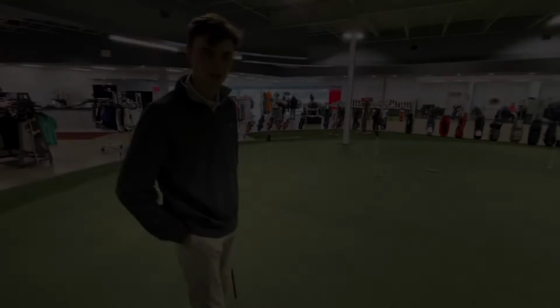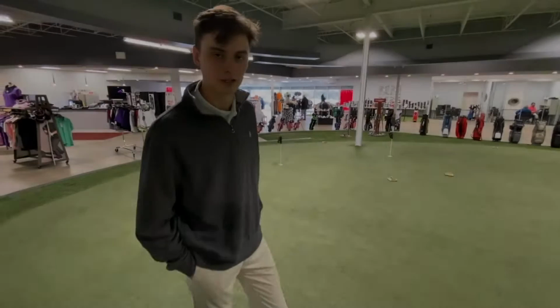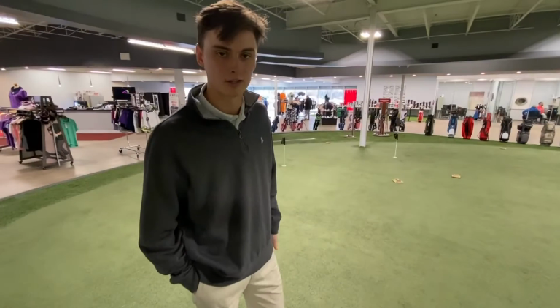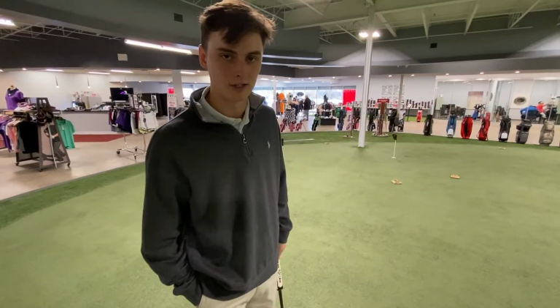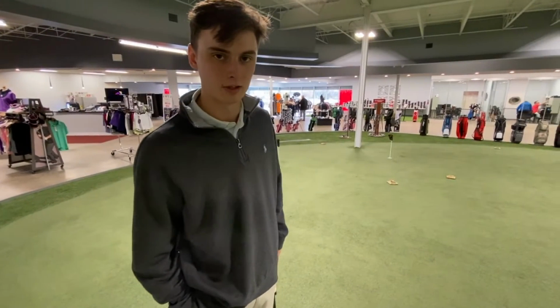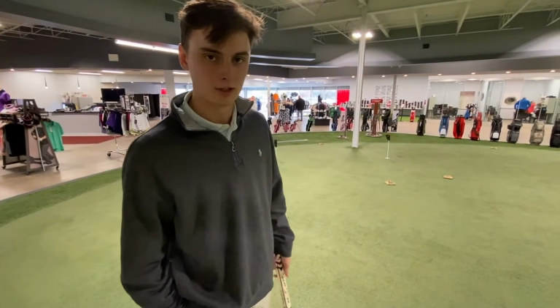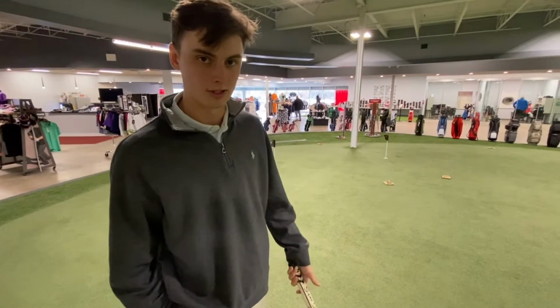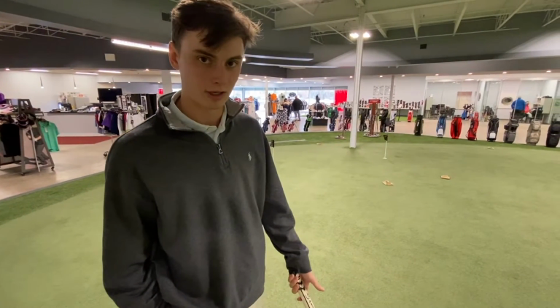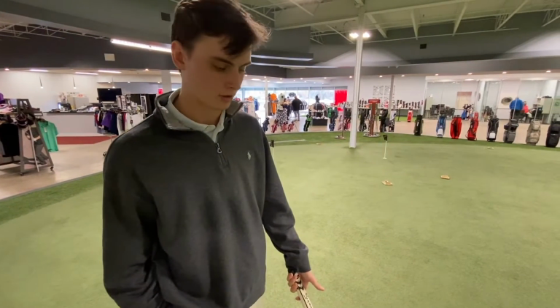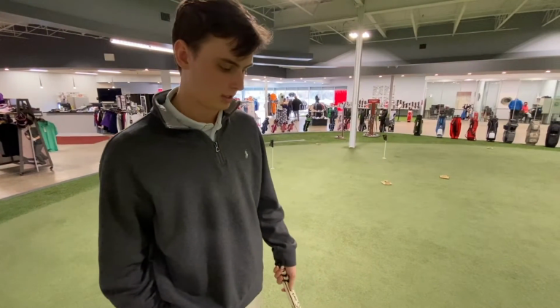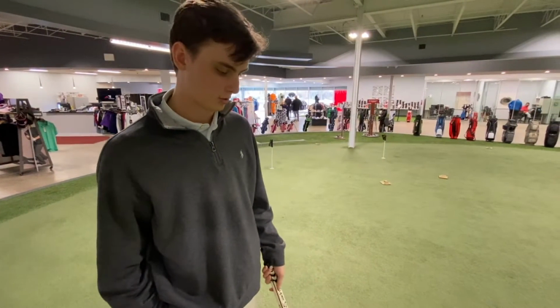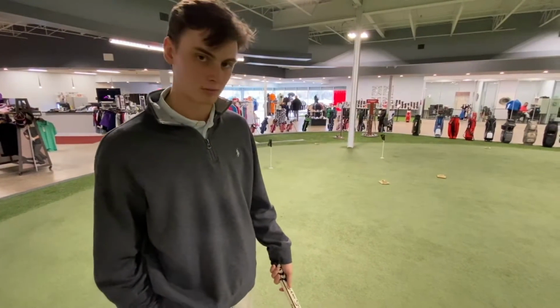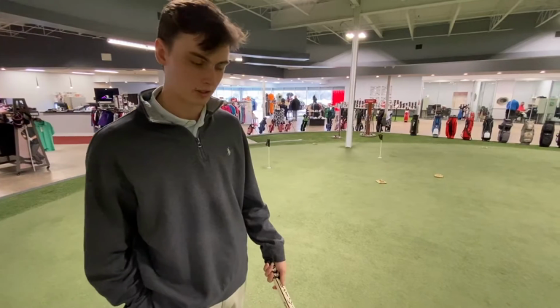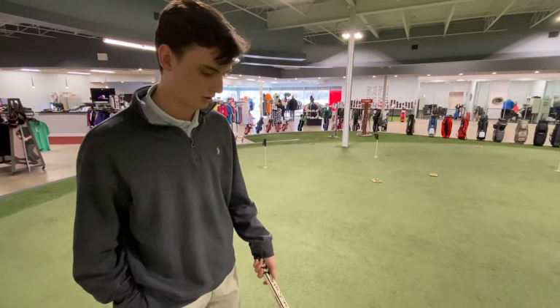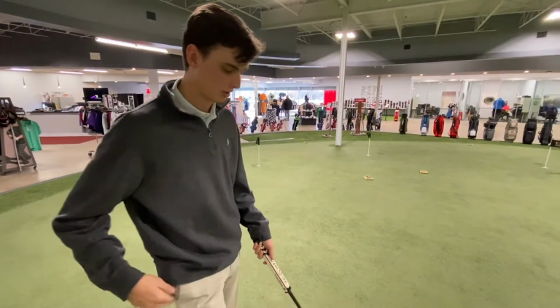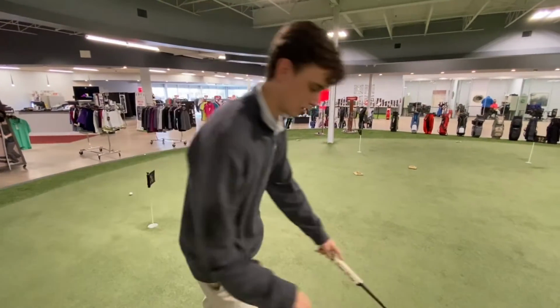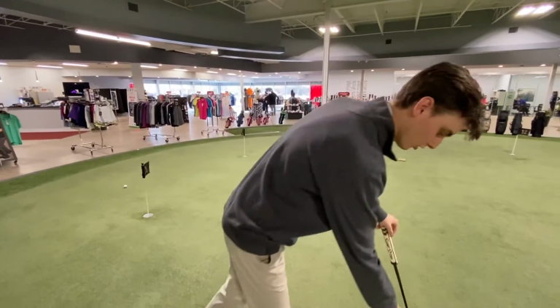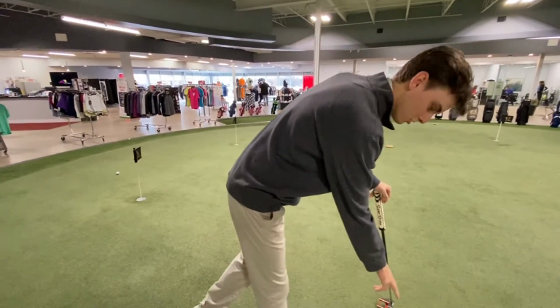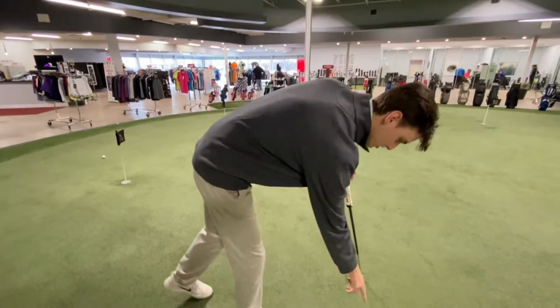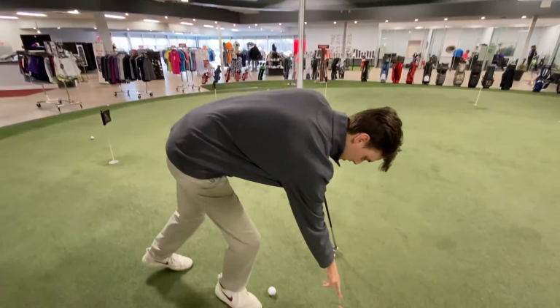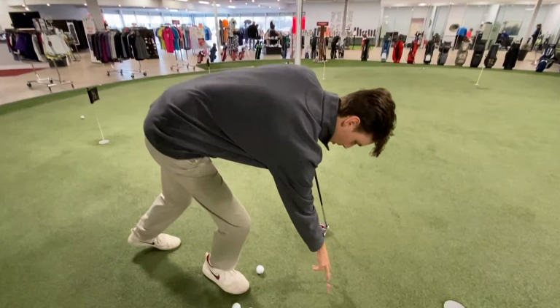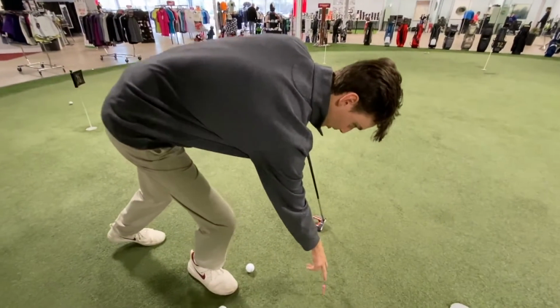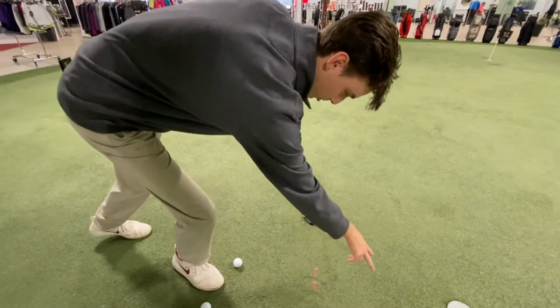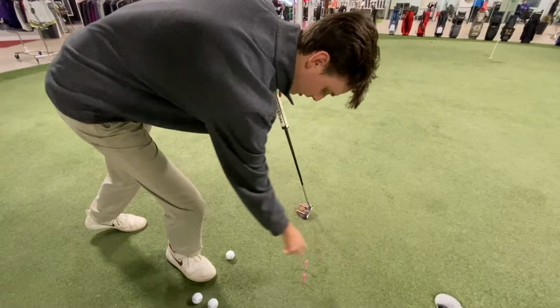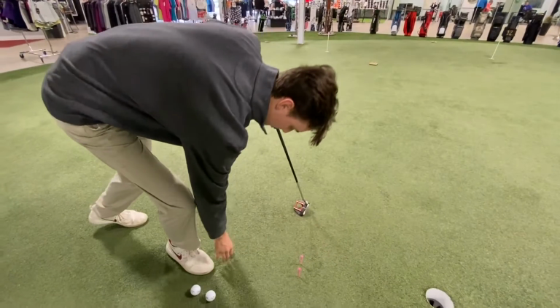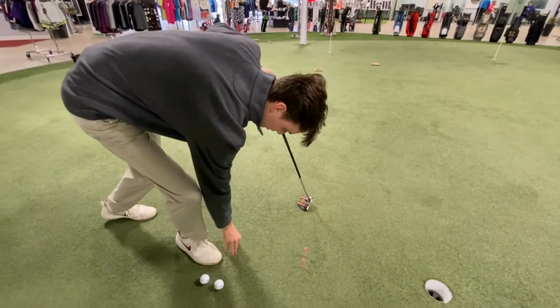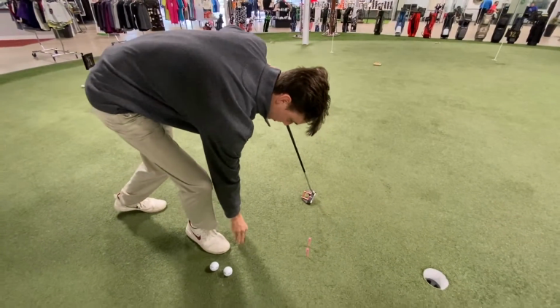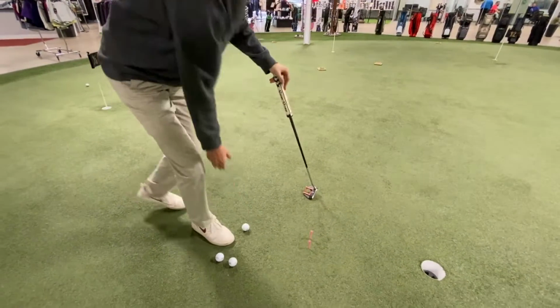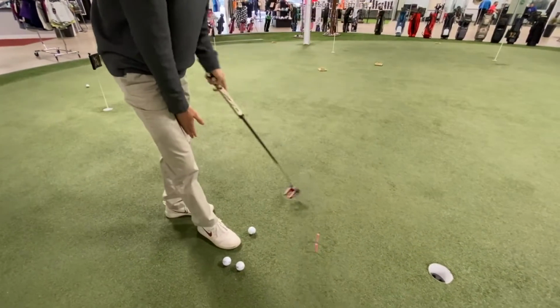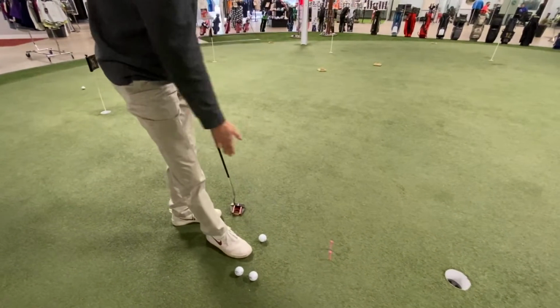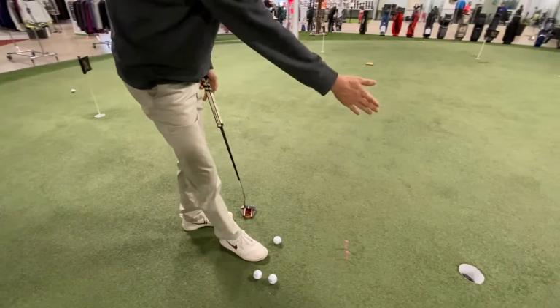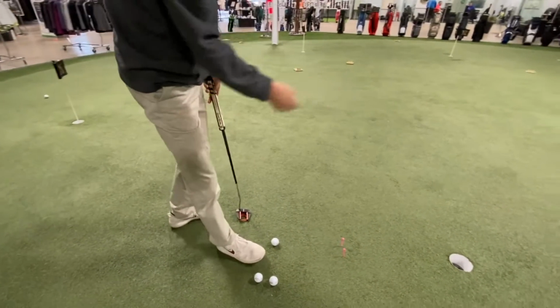Gary King here at the CCT golf center showing you guys another putting gate drill. This one is slightly different than the last one — all you need is two tees. Set them up about halfway through your putt. This gives you a good spot to aim; try and put the ball through.